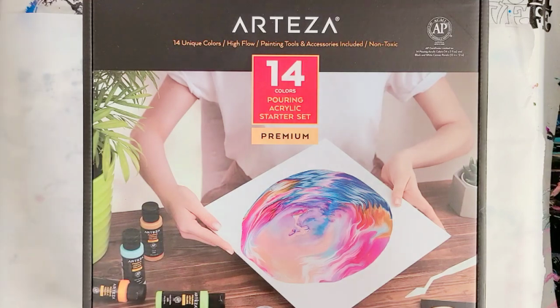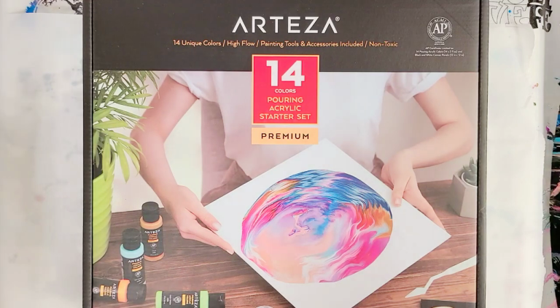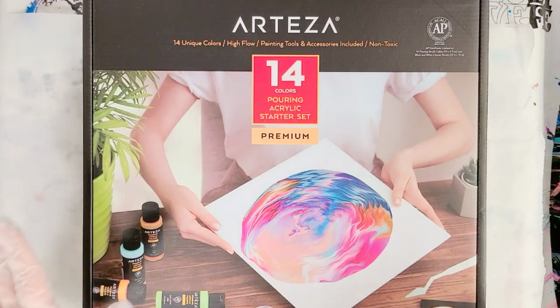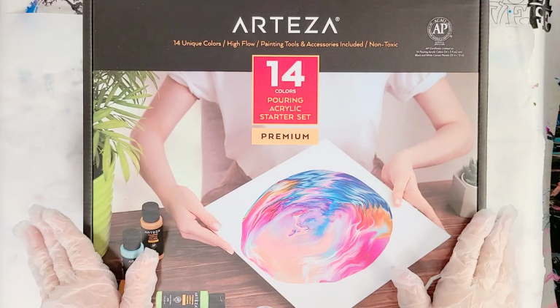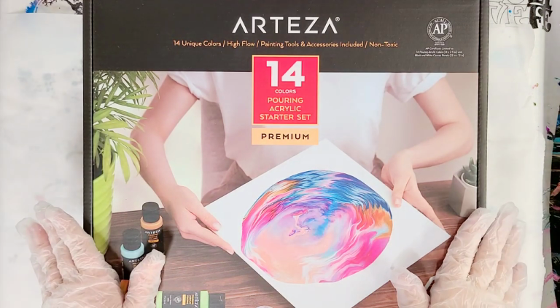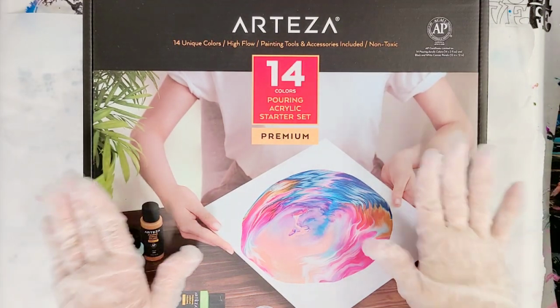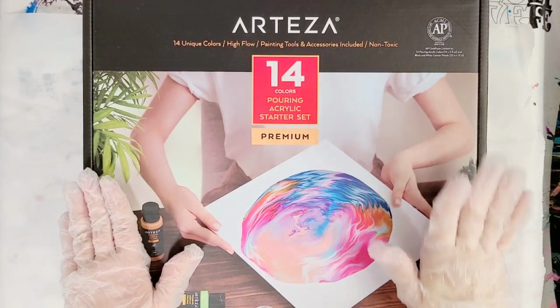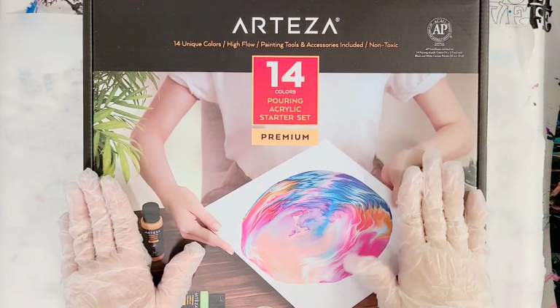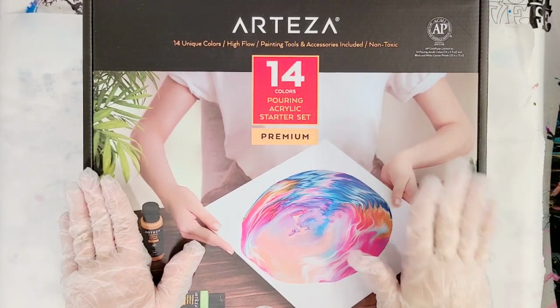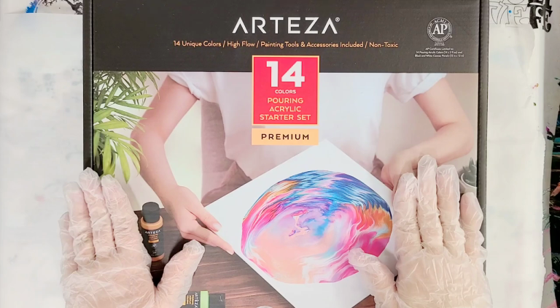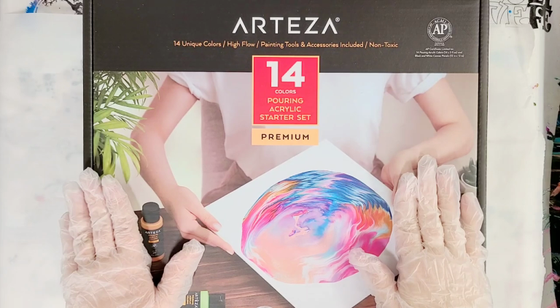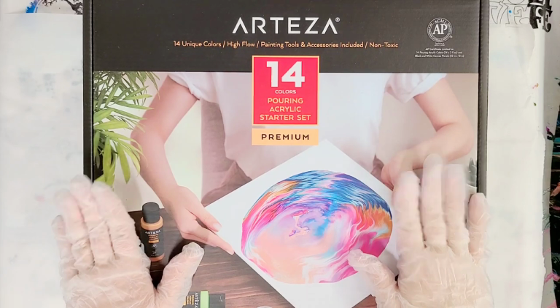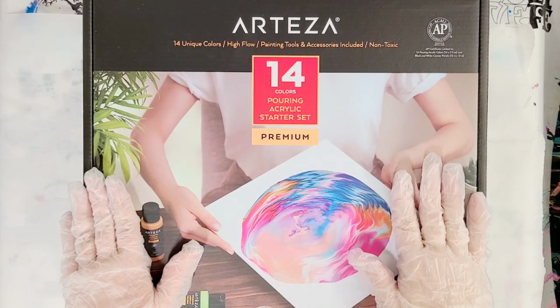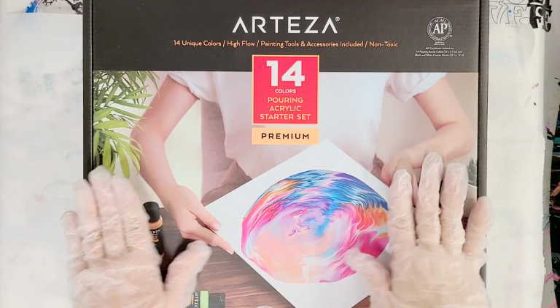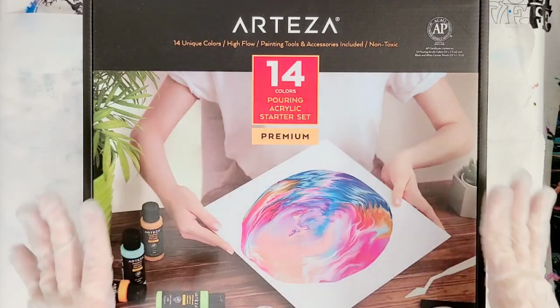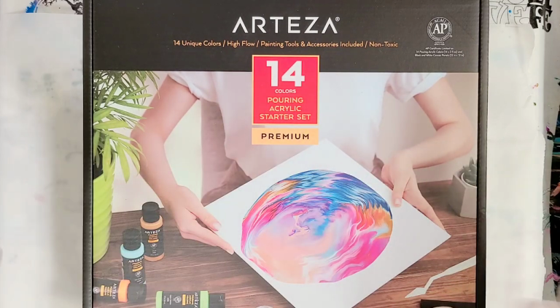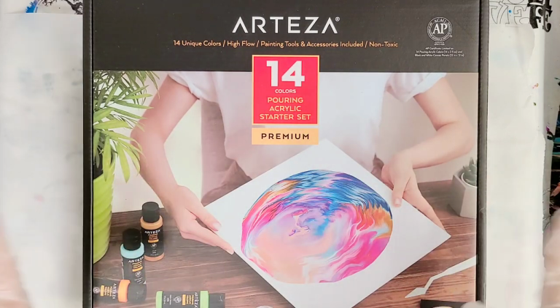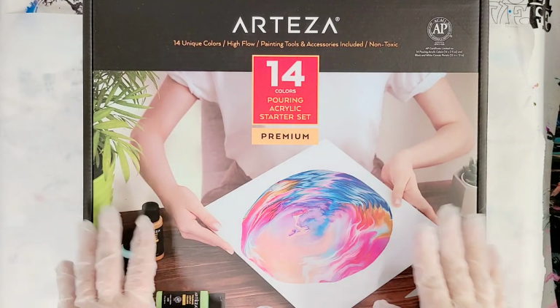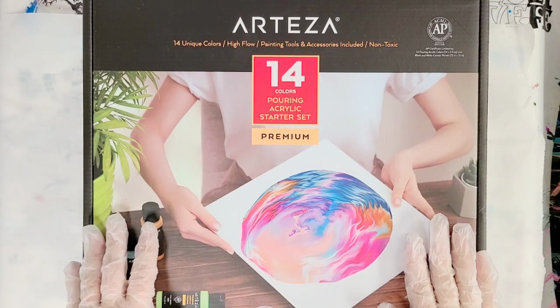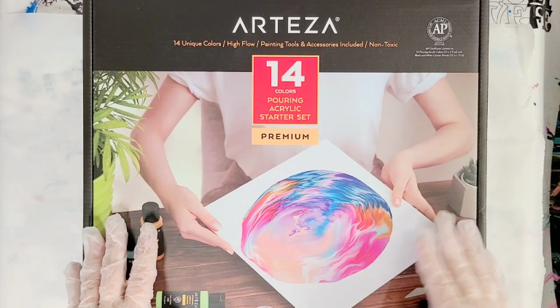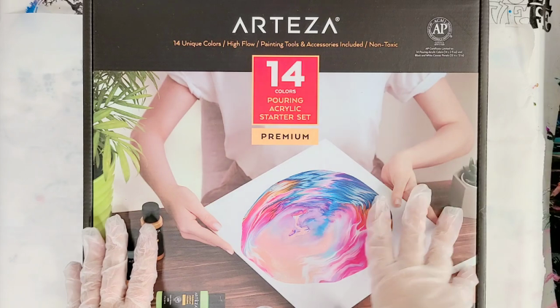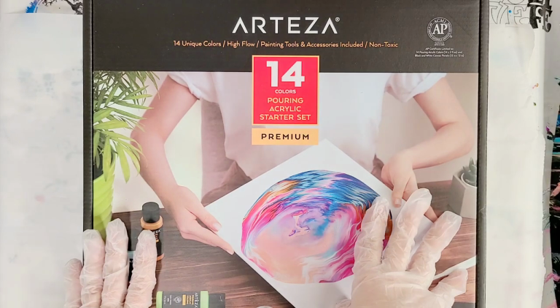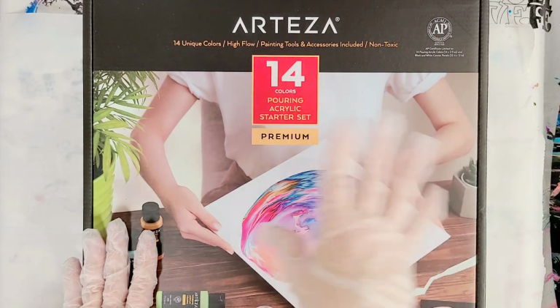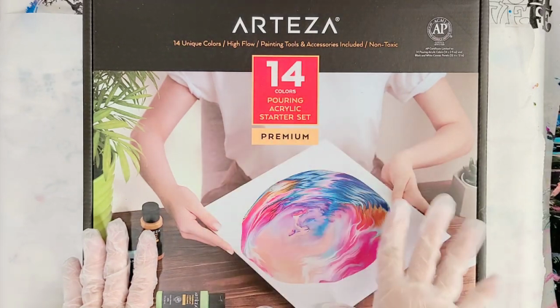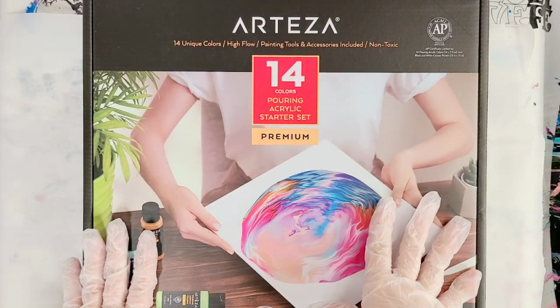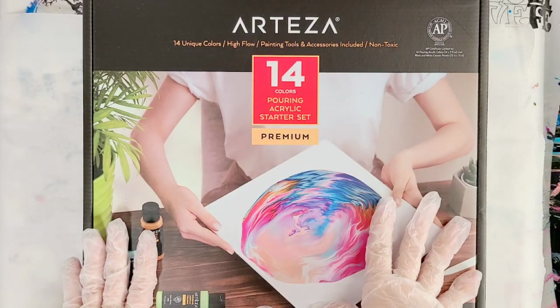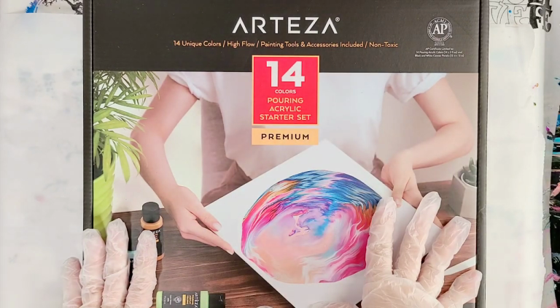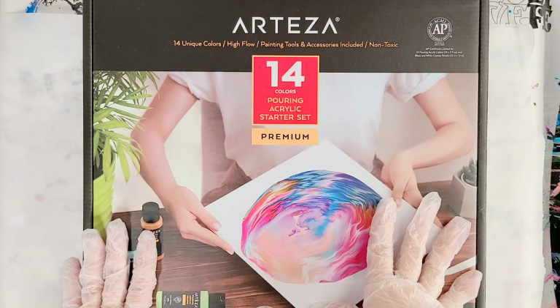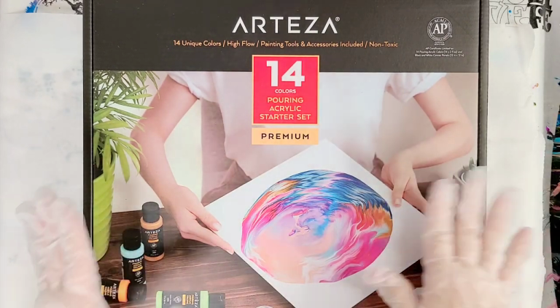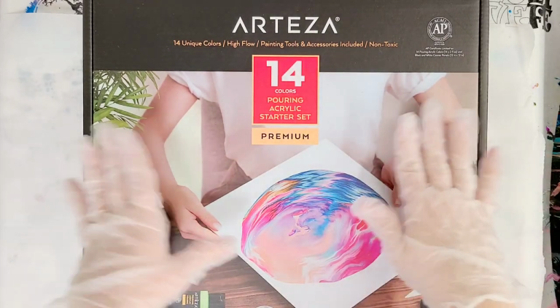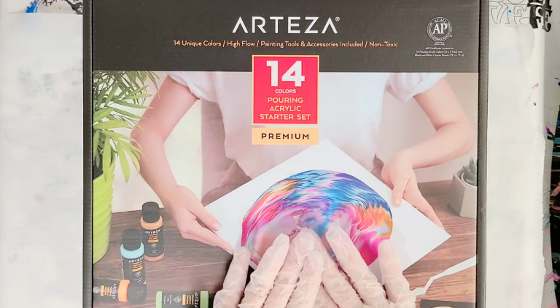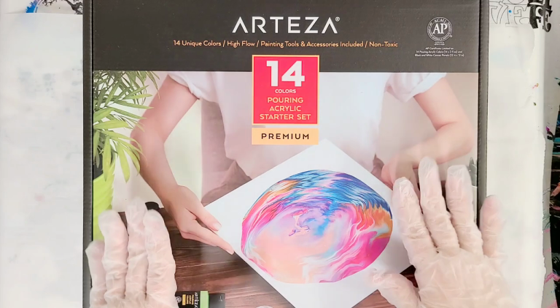Hey guys, Mixed Media Girl here. So I got one of the Arteza Pouring Acrylic Sets. Now these are brand new that they're offering. I had the pre-mixed pouring paints from Arteza before, but this is actually a whole kit.